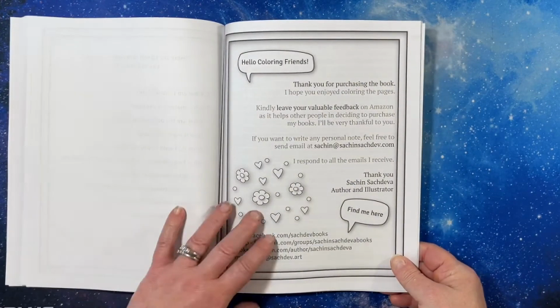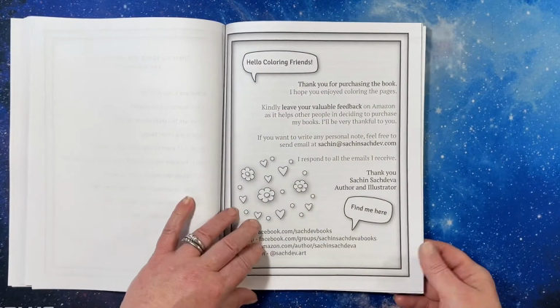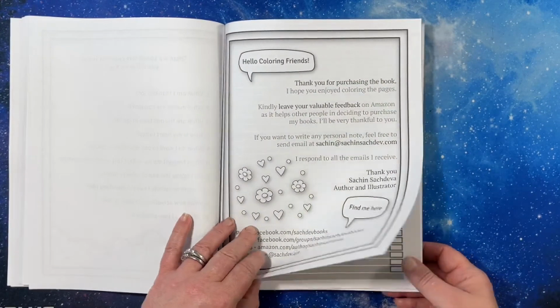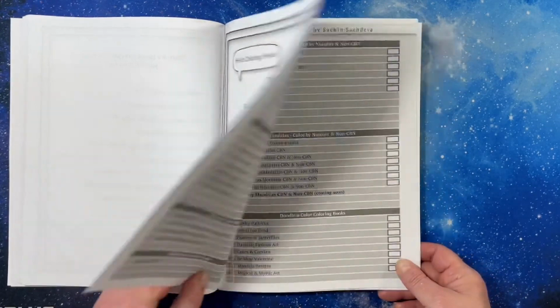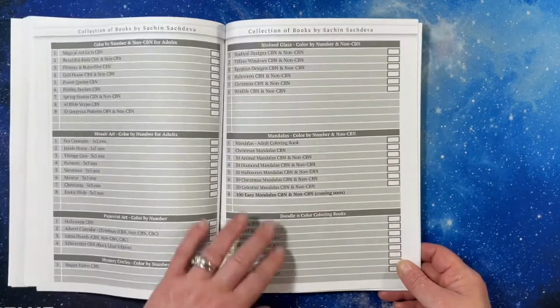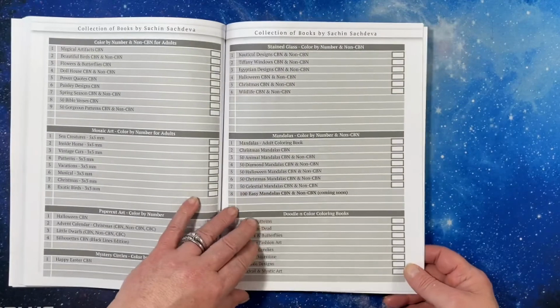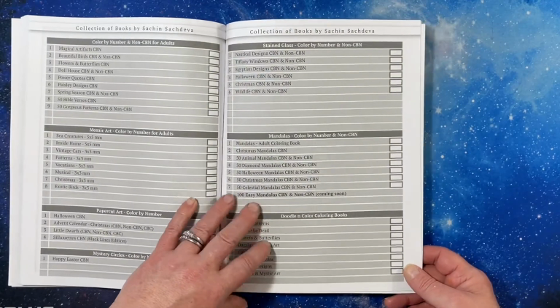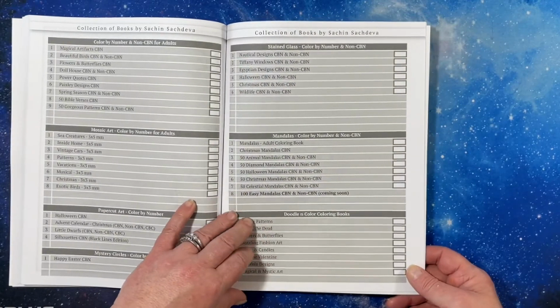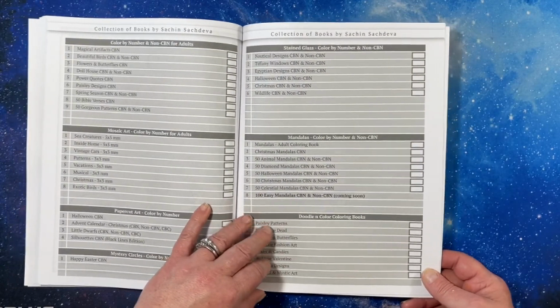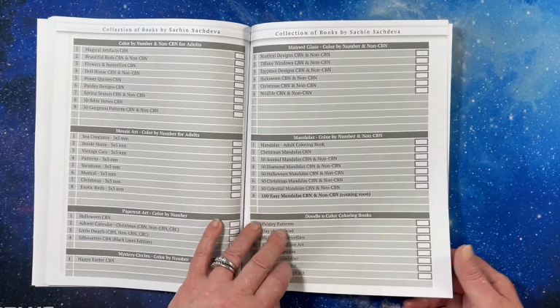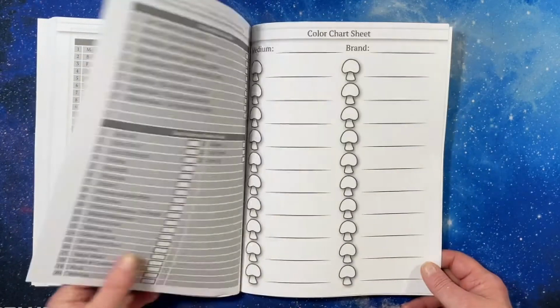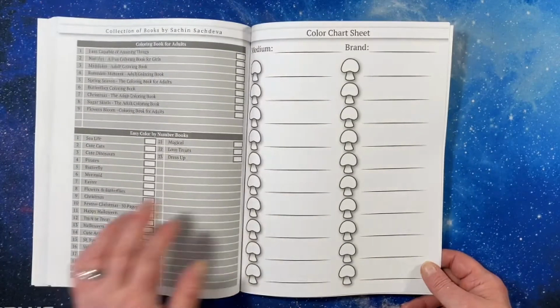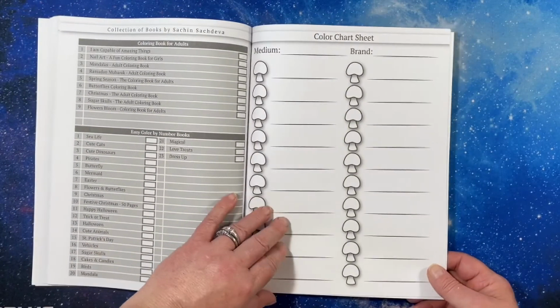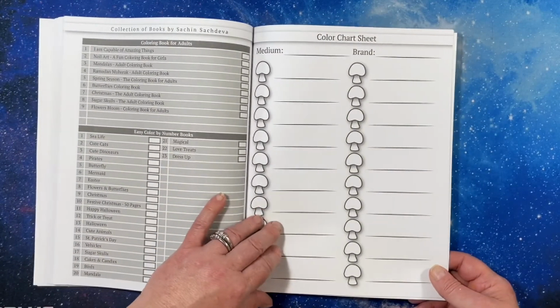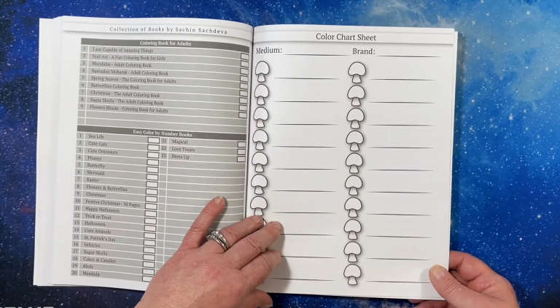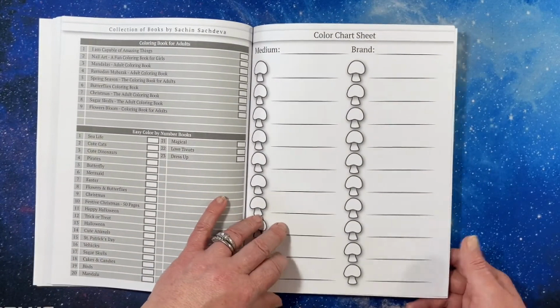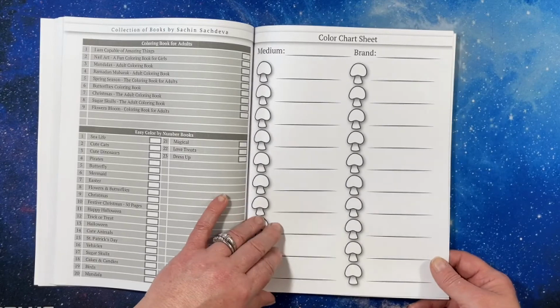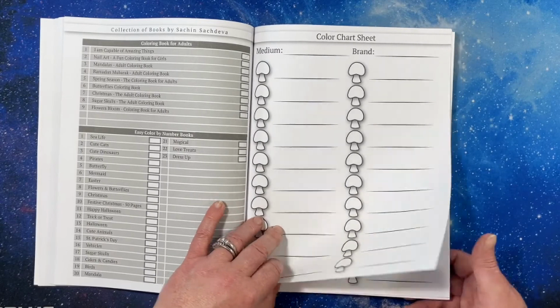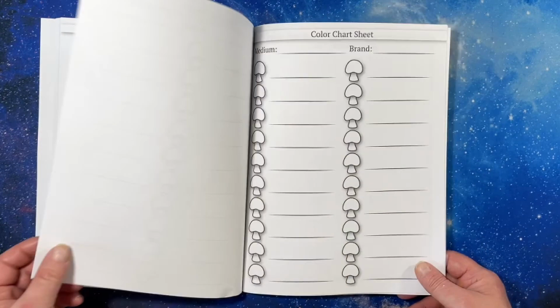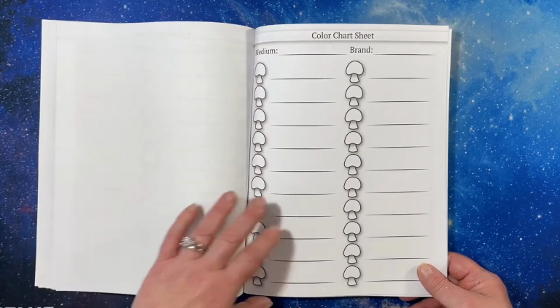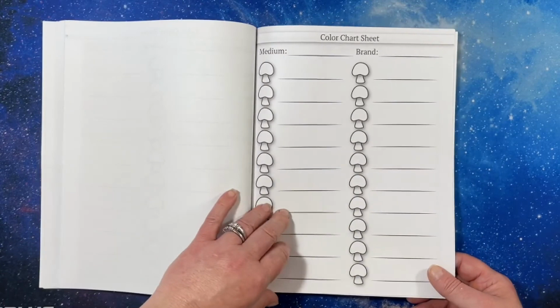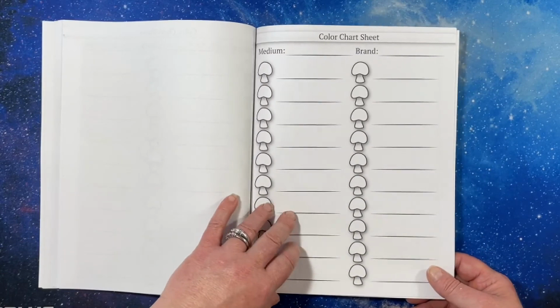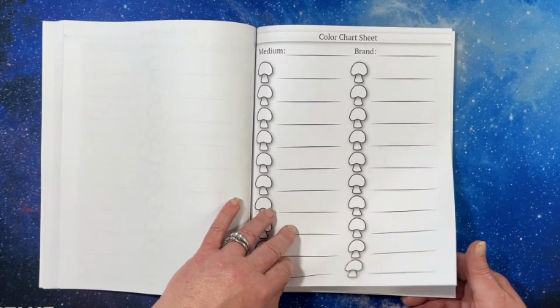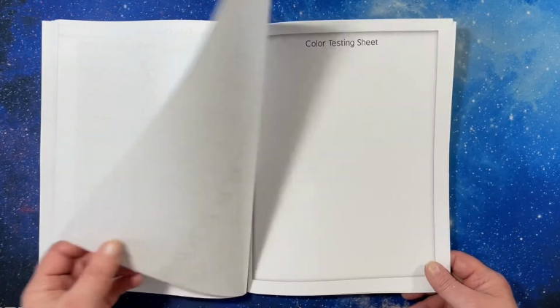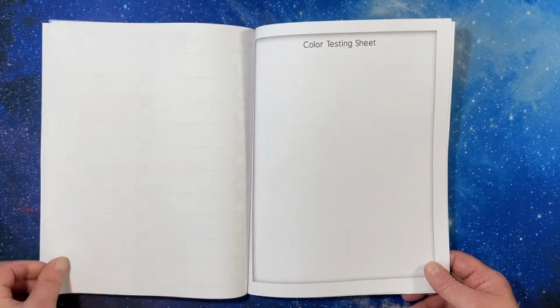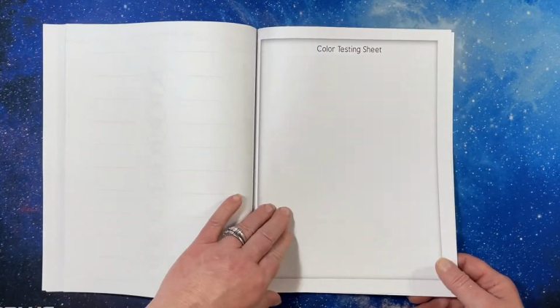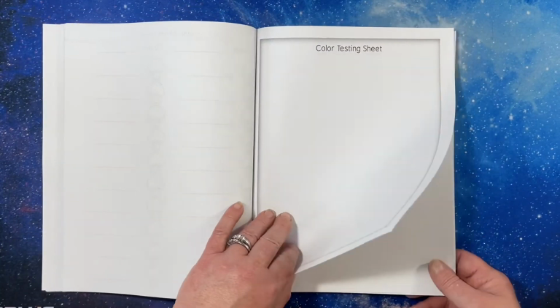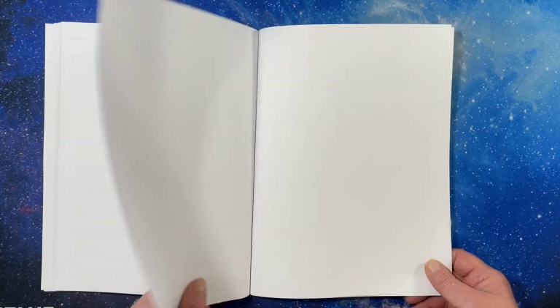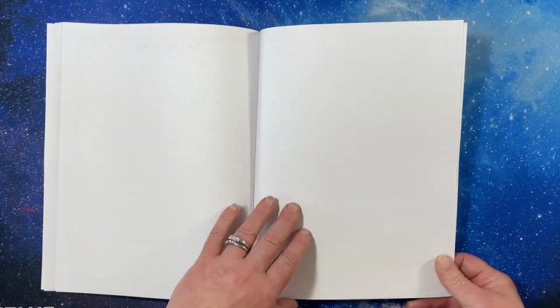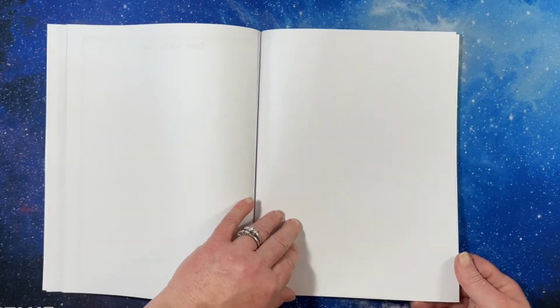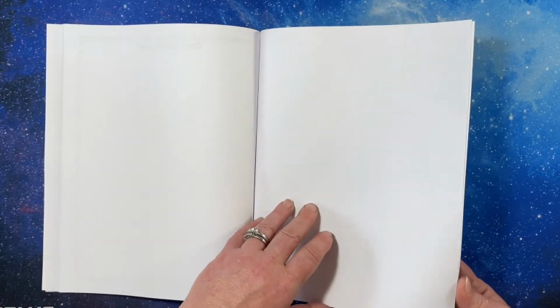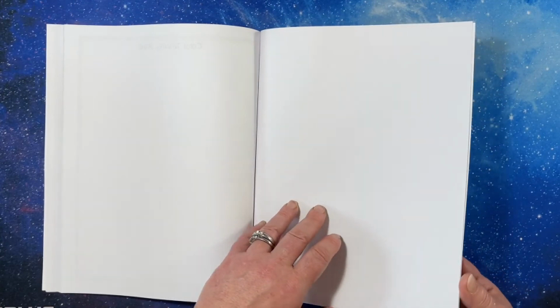Maybe I'll have to do a coloring chat and answer those questions. Here are the books and some color test pages — it always gives you a lot of color test pages, which I like. It's very nice.